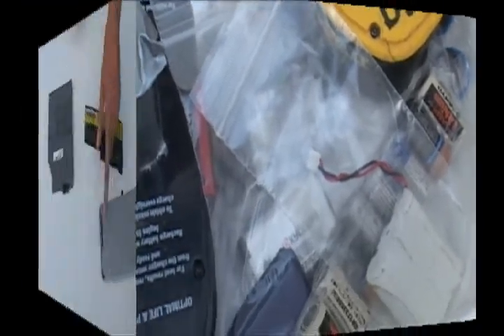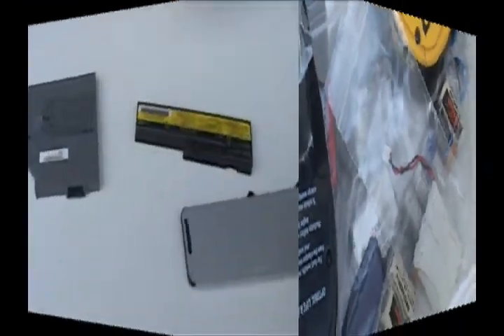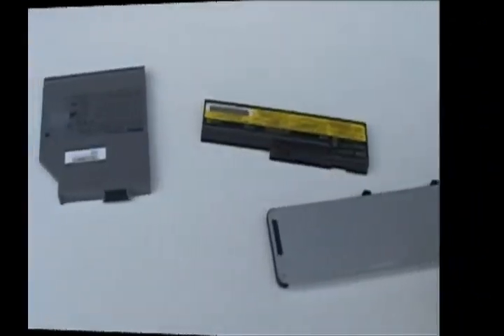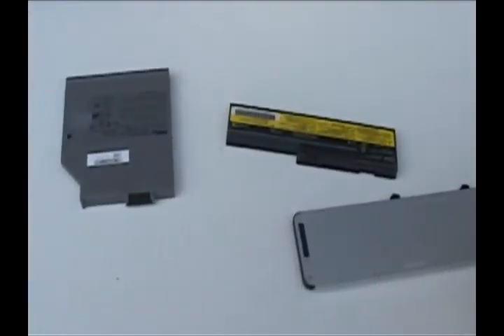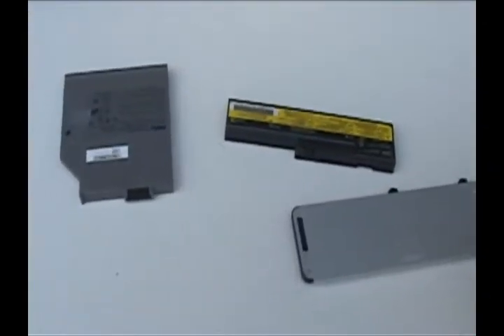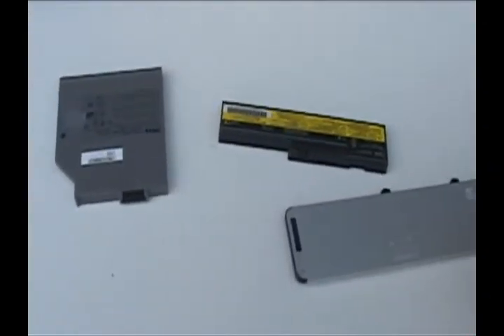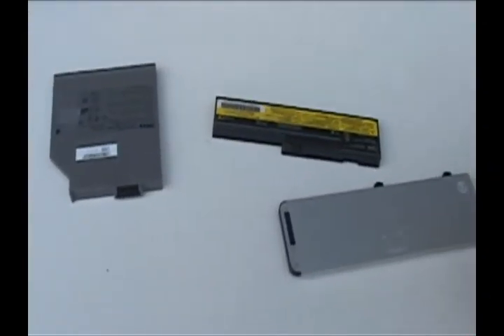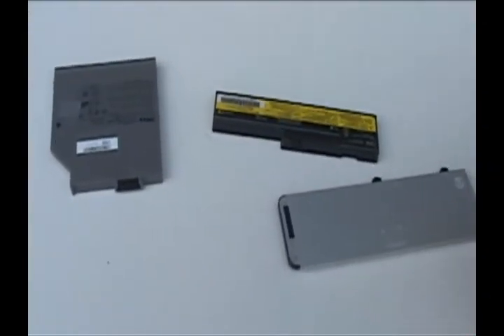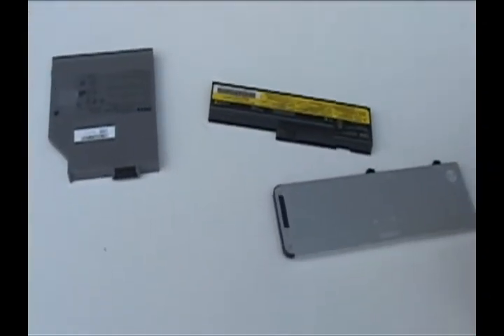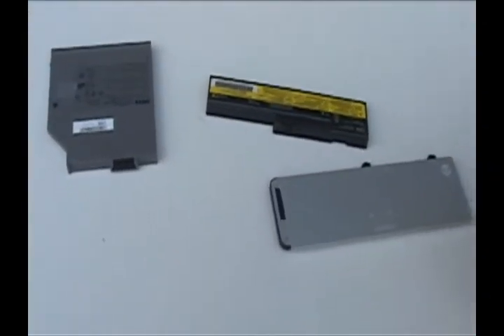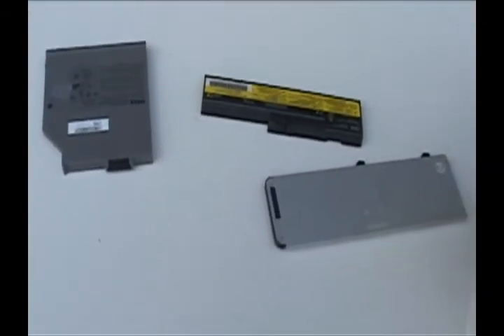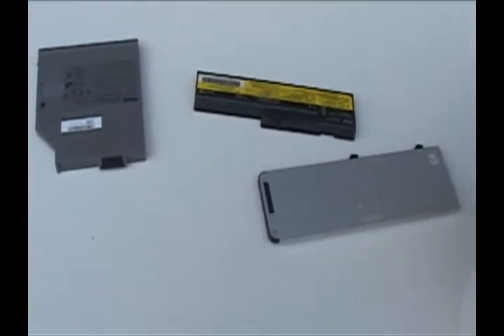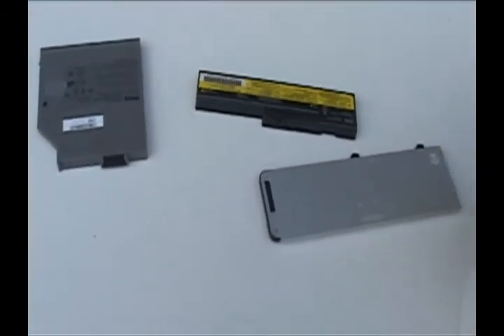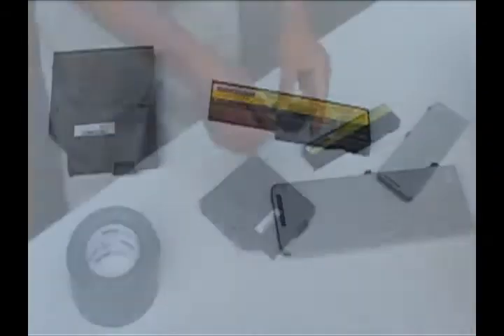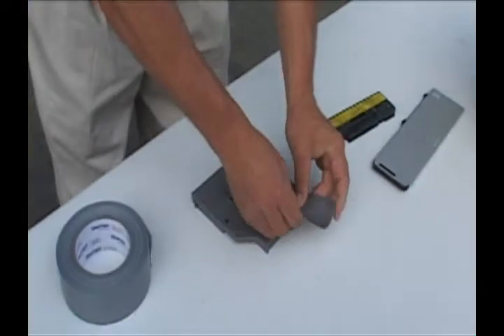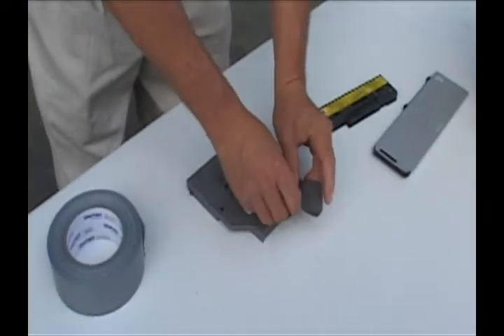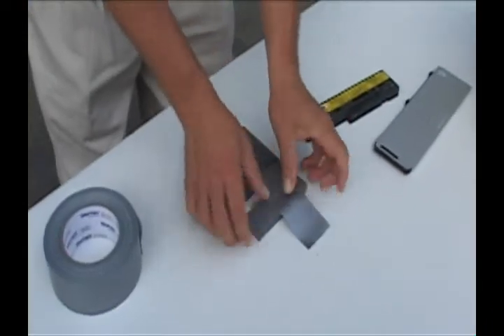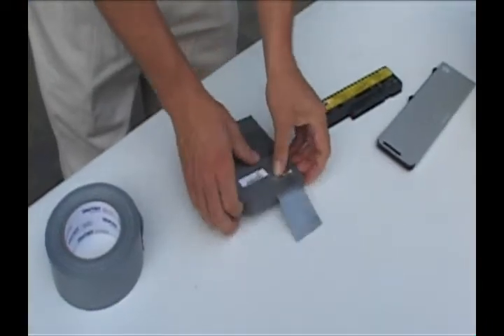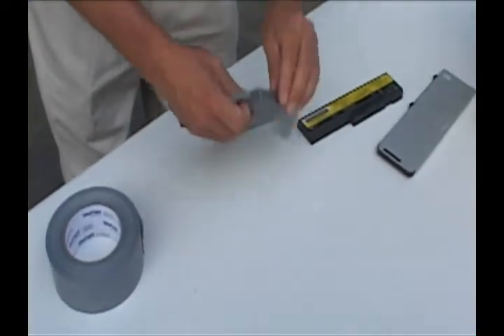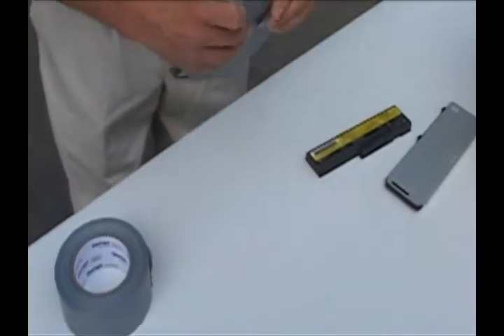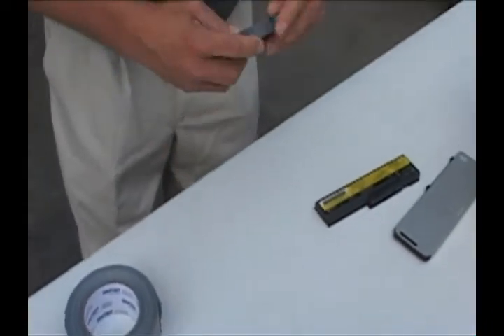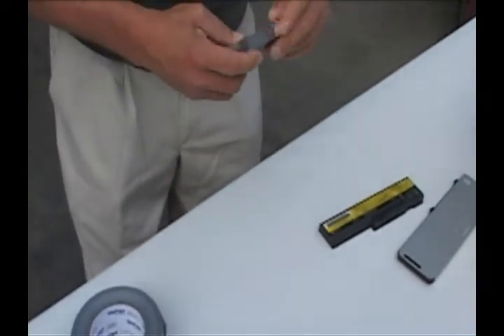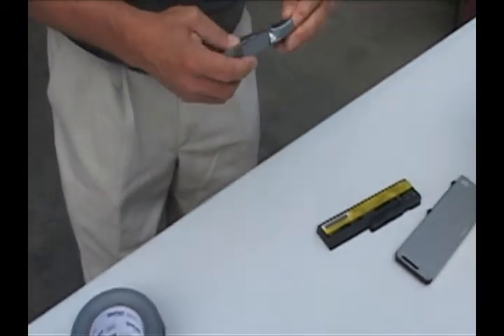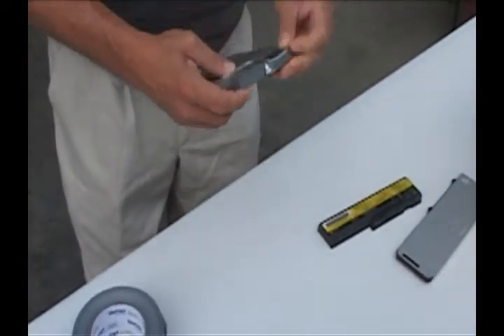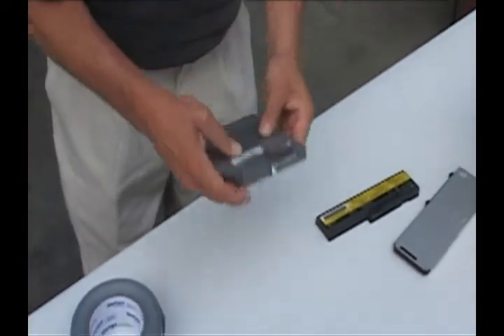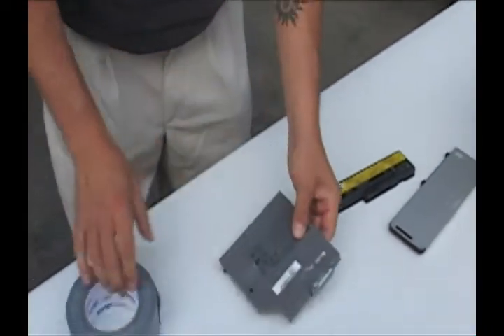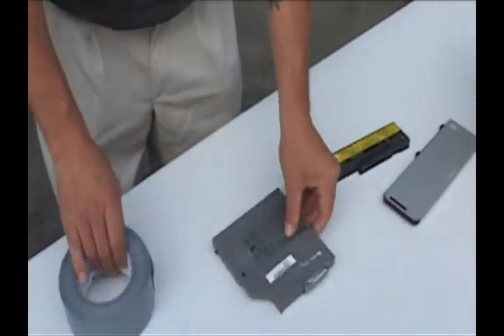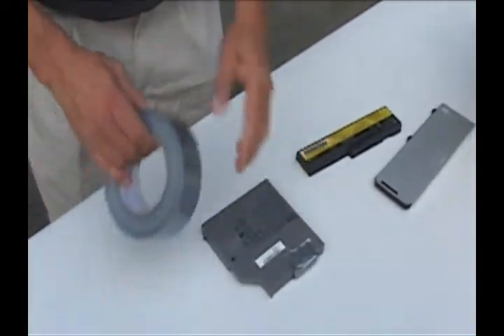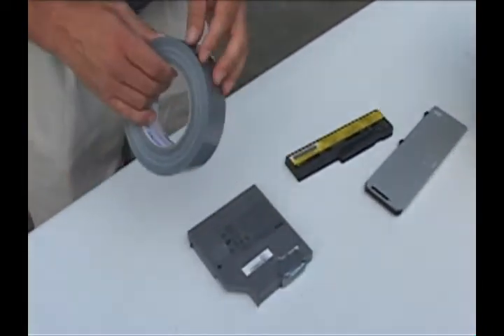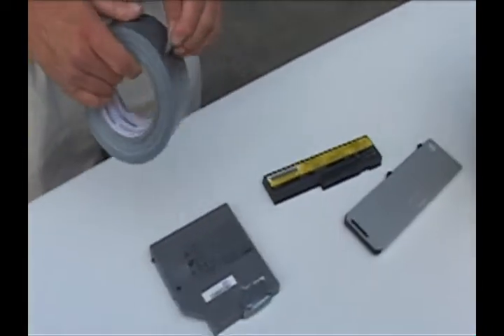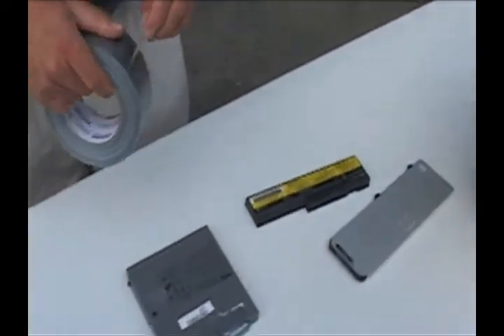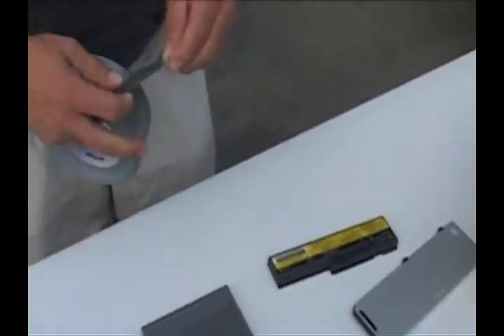These are lithium-ion laptop batteries. Place tape over the terminals, as shown. Then they're ready to be added to the bucket to be shipped.